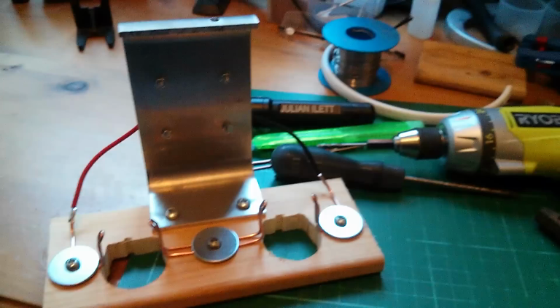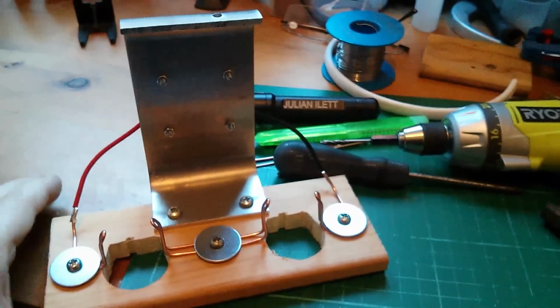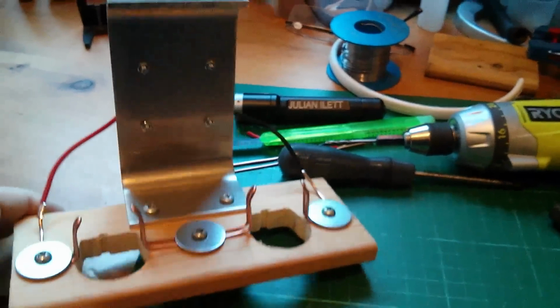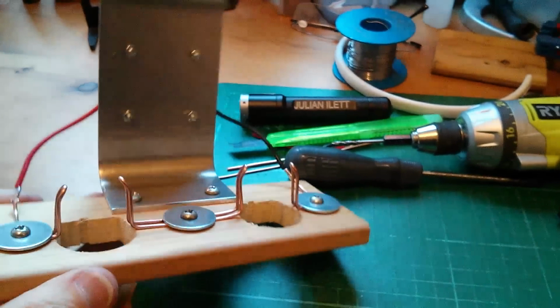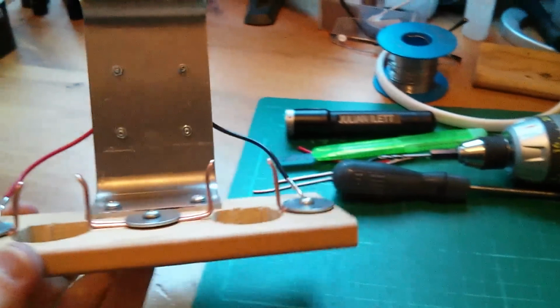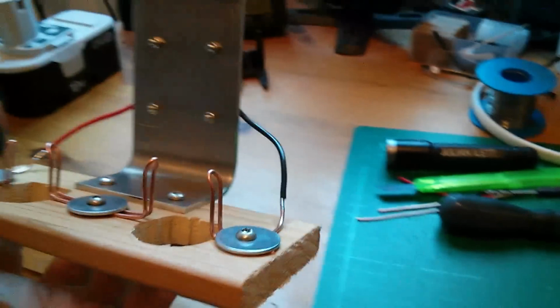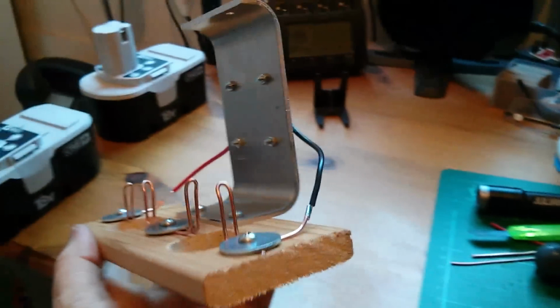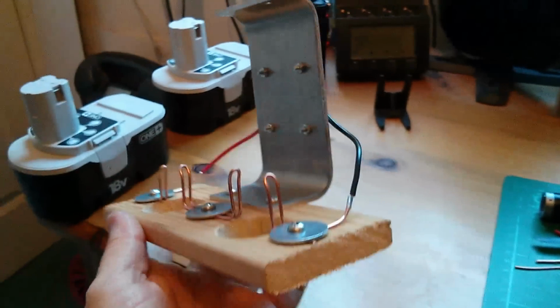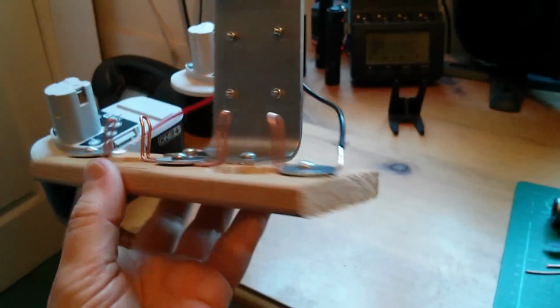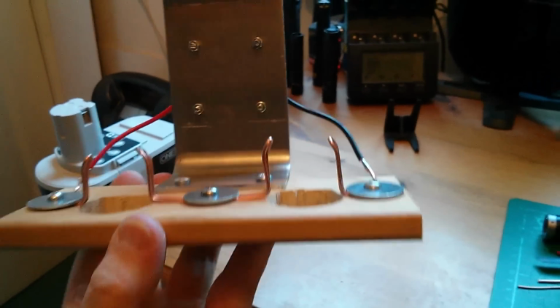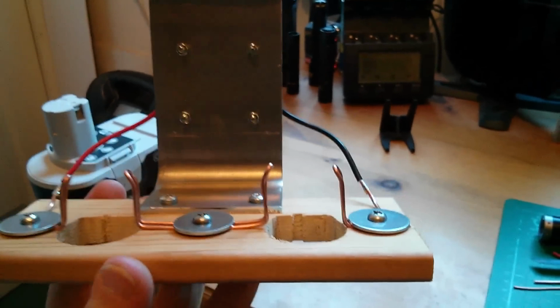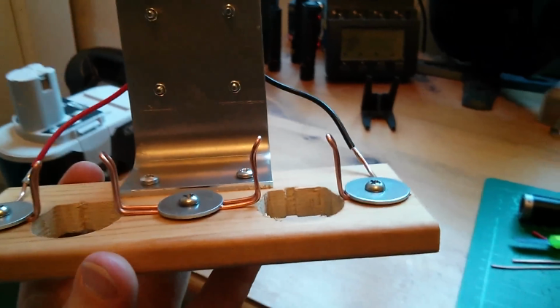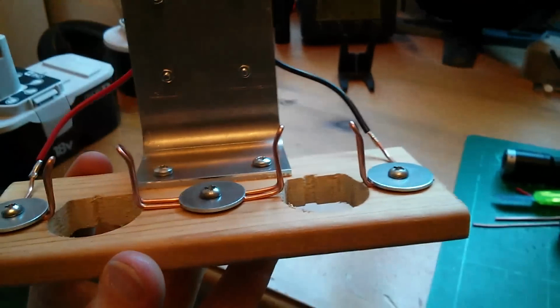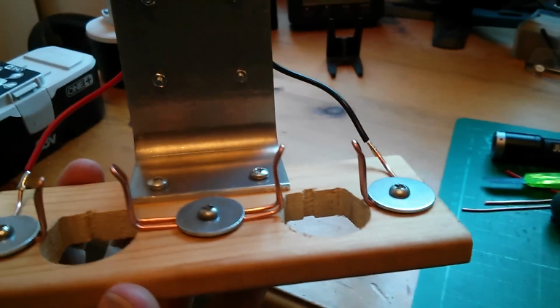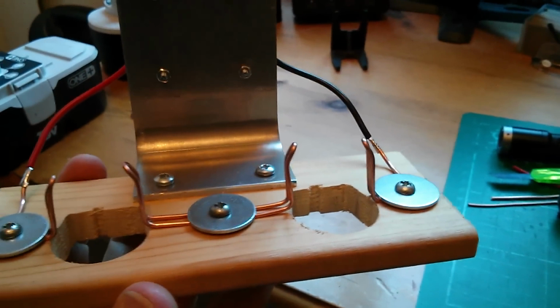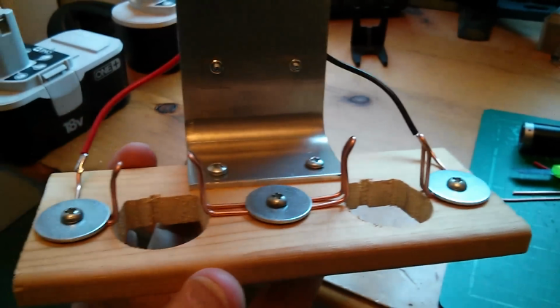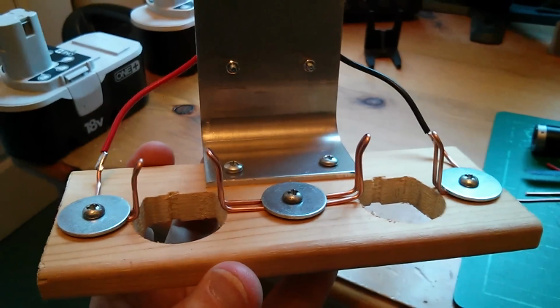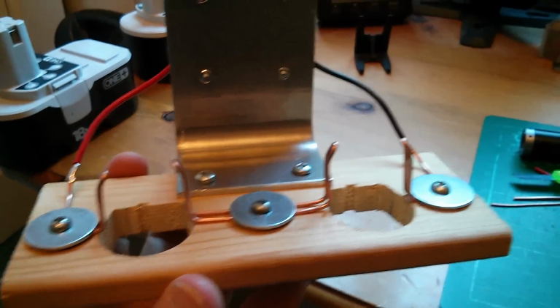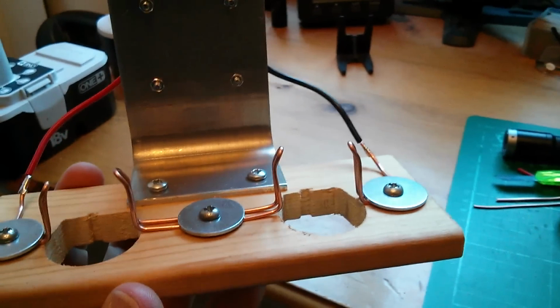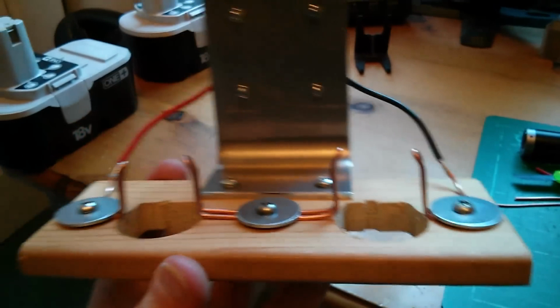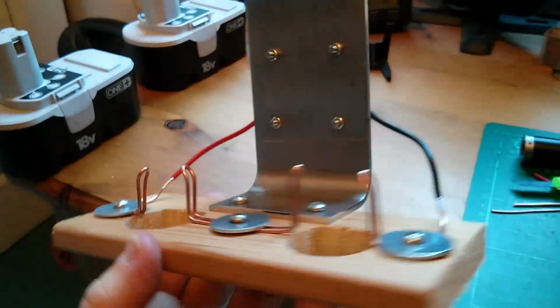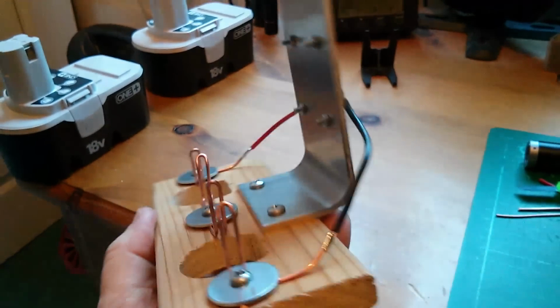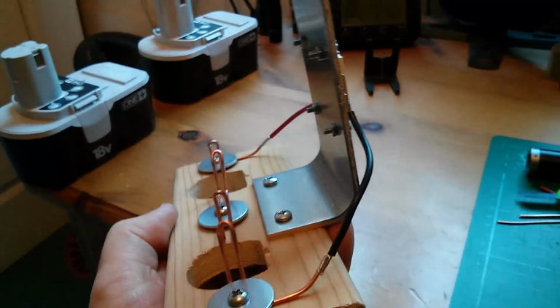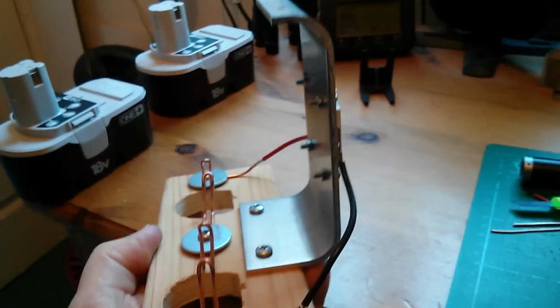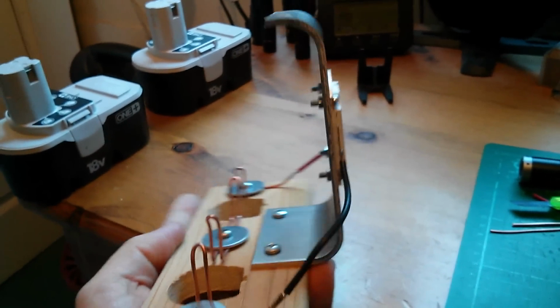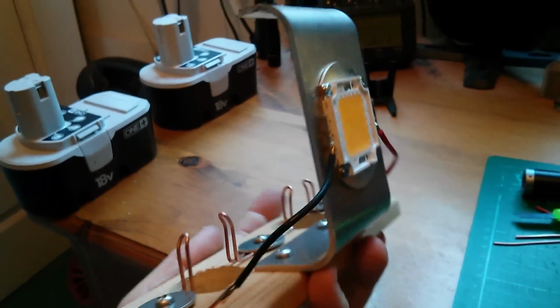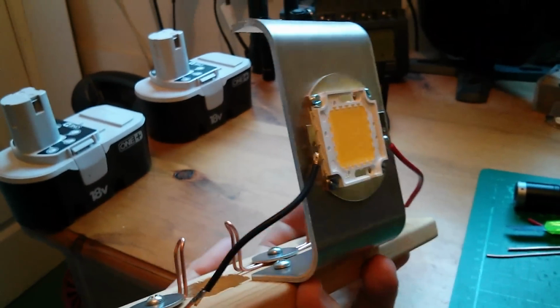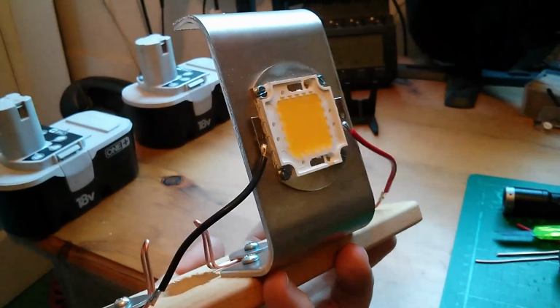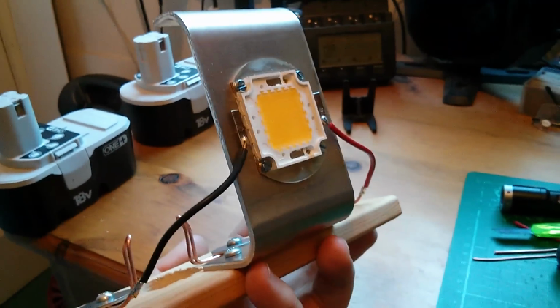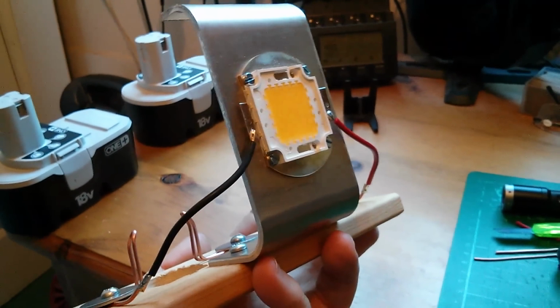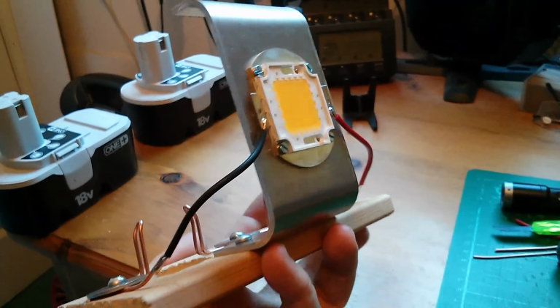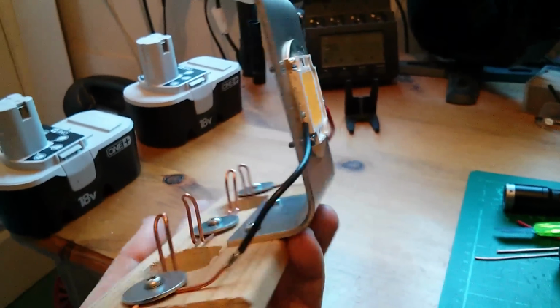And so here it is — the finished product. You can see I've used the copper wire there to make battery connections, and there's the bracket with the LED on it.